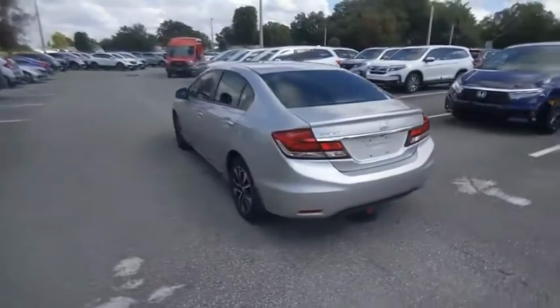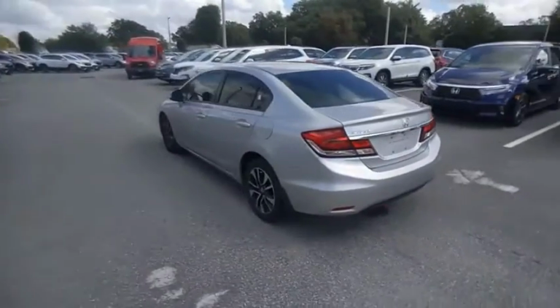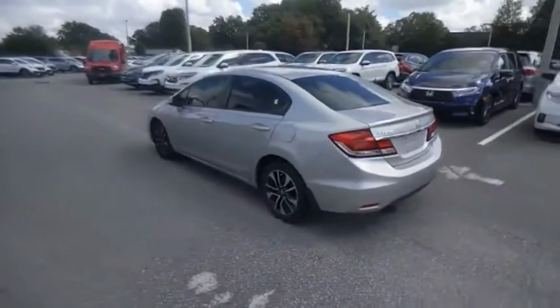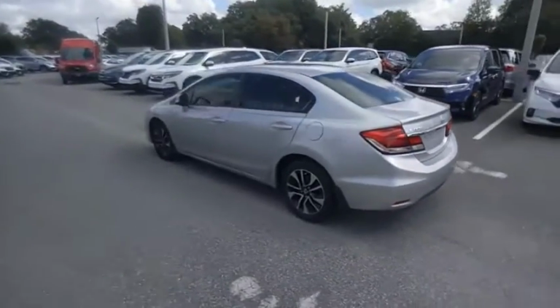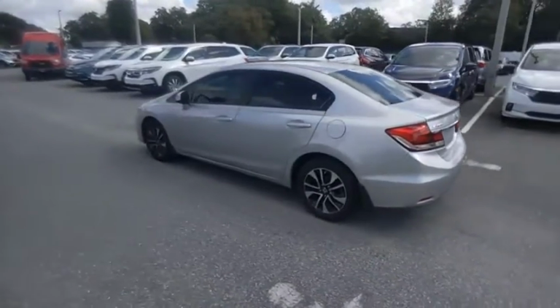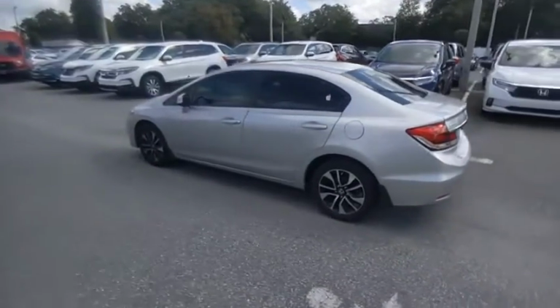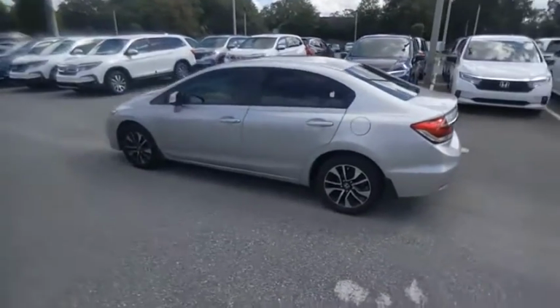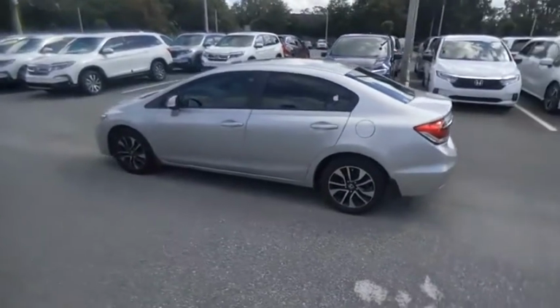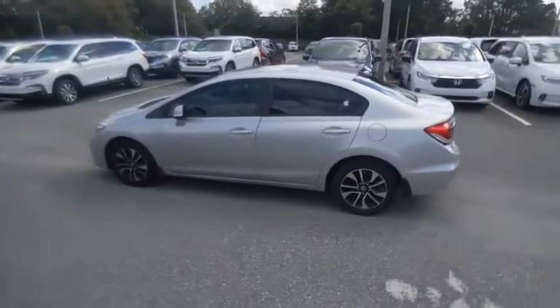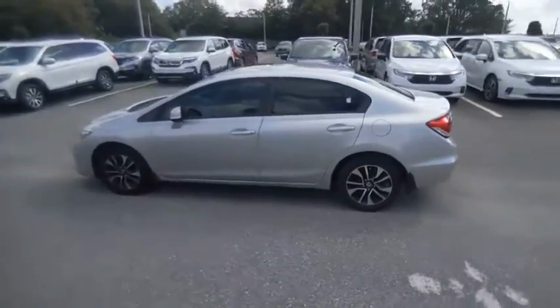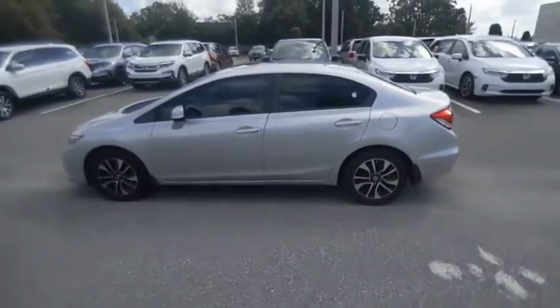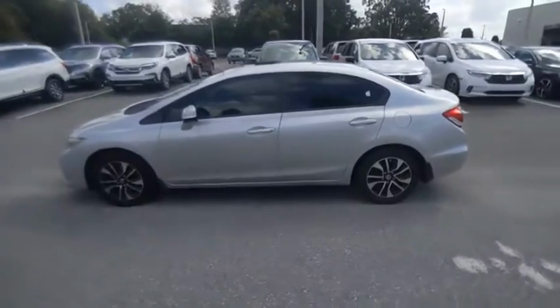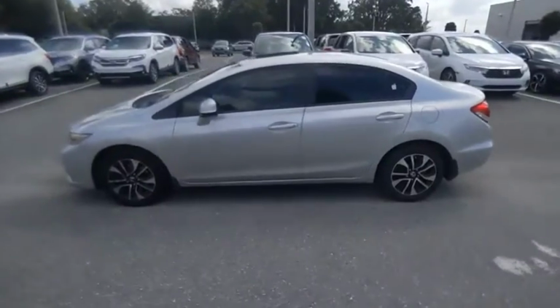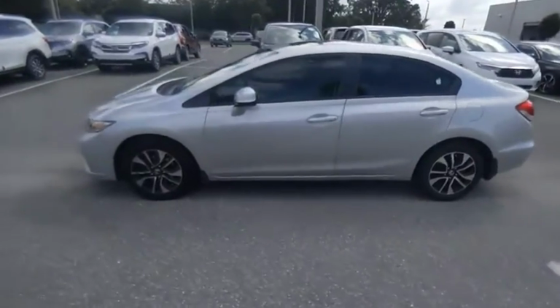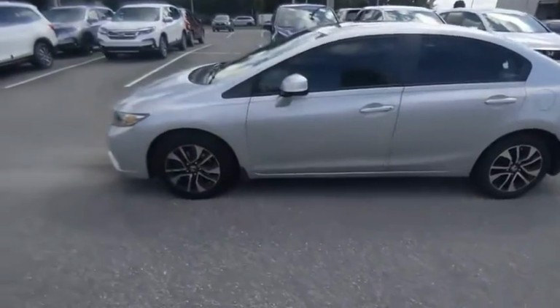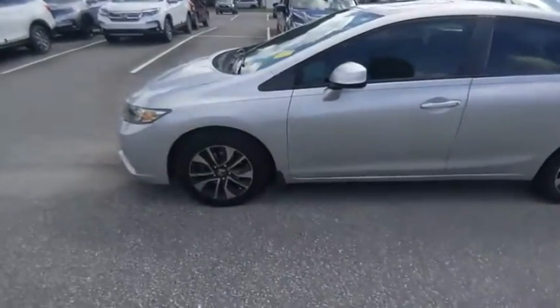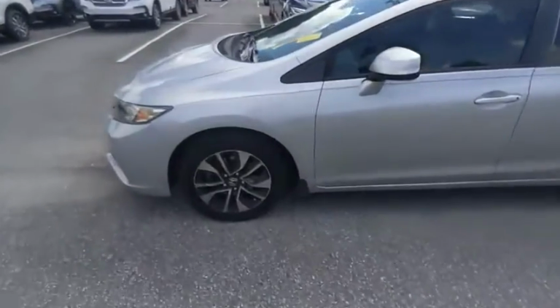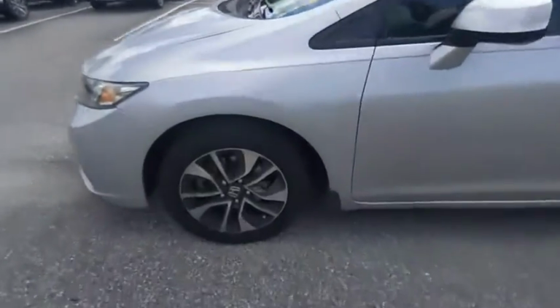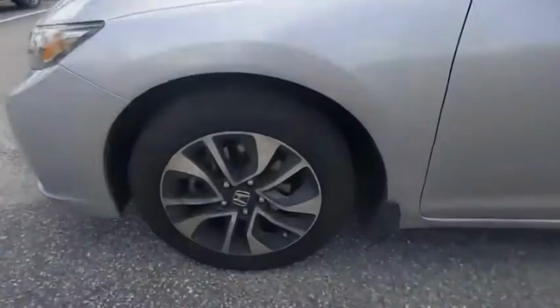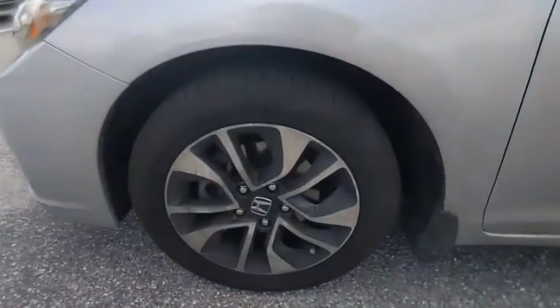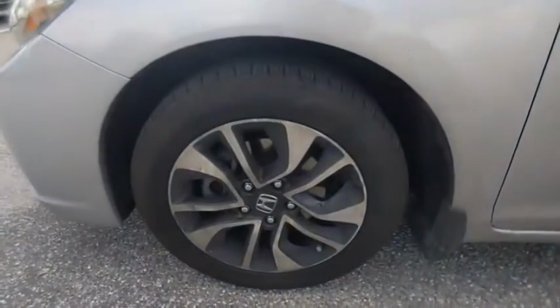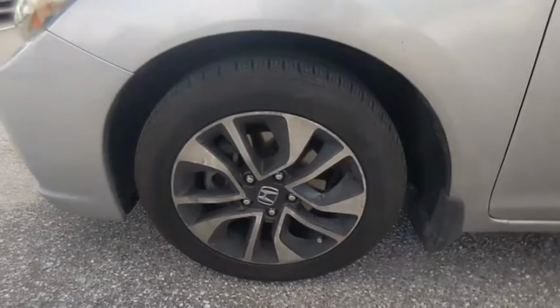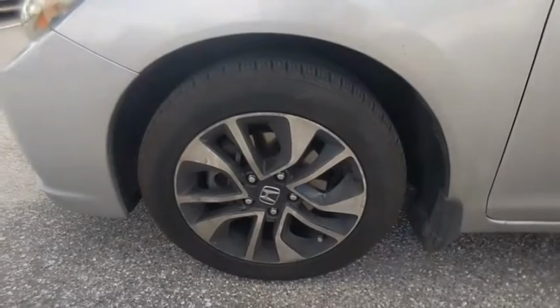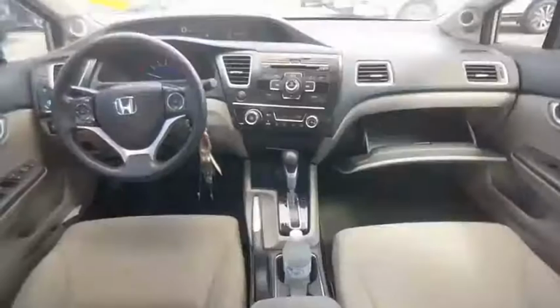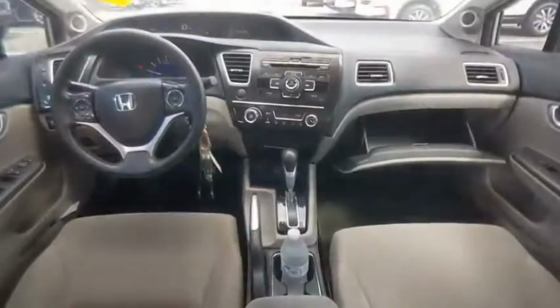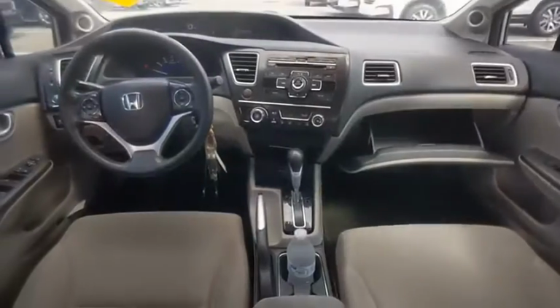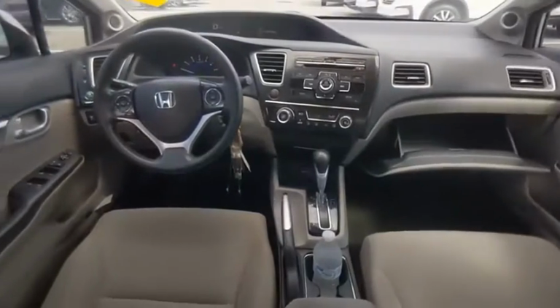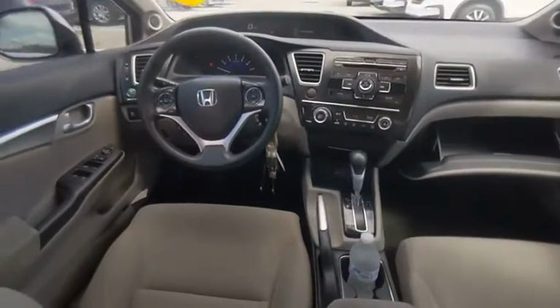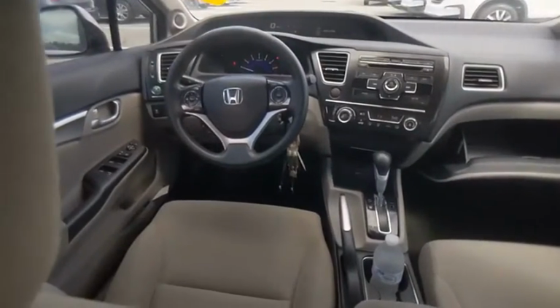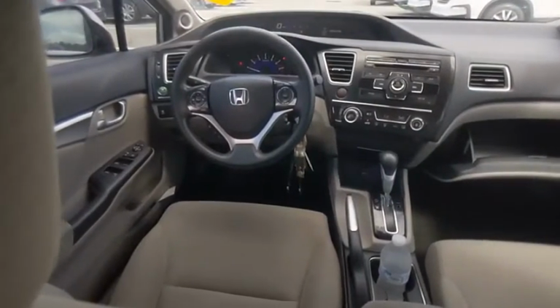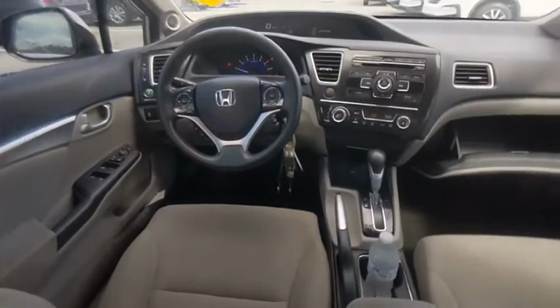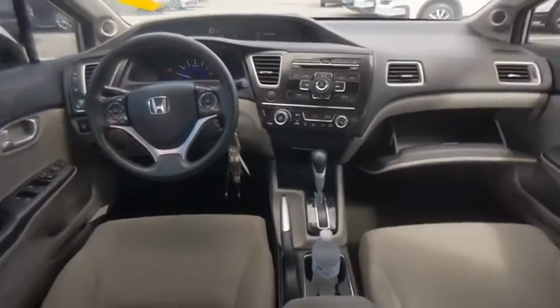Here are some of this vehicle's great options: tire pressure monitor, electronic stability control, alloy wheels, brake assist, traction control, stability control, daytime running lights, and engine immobilizer.